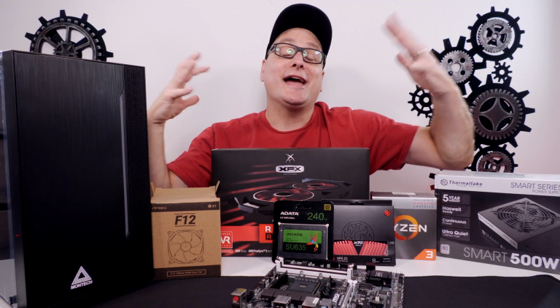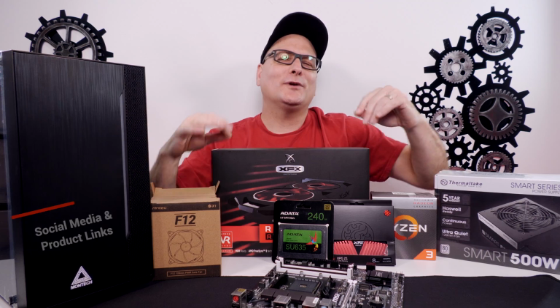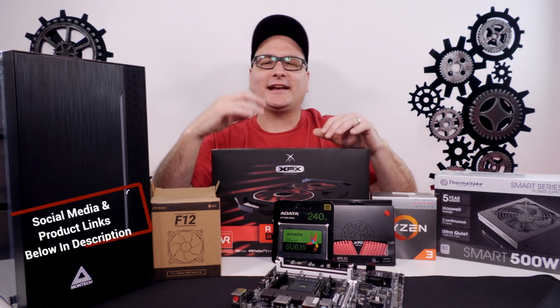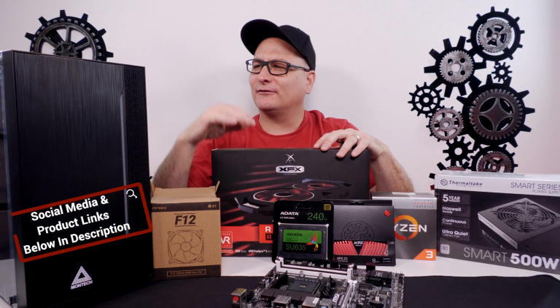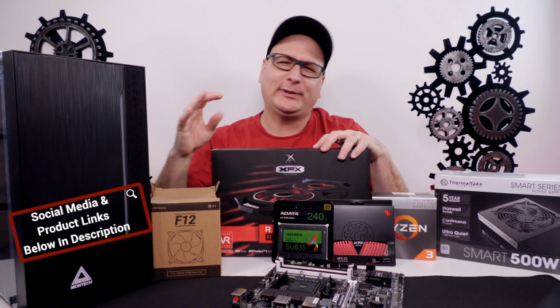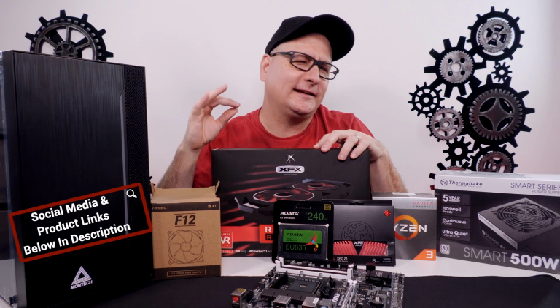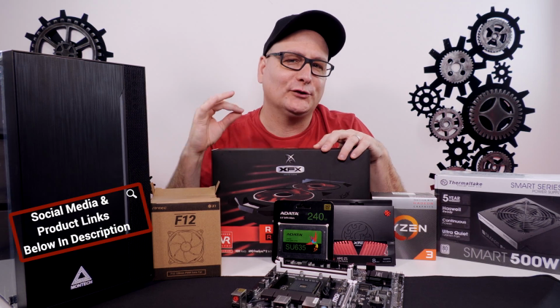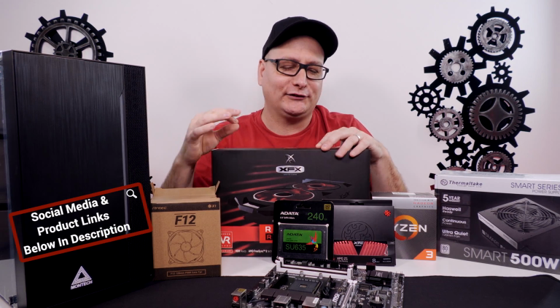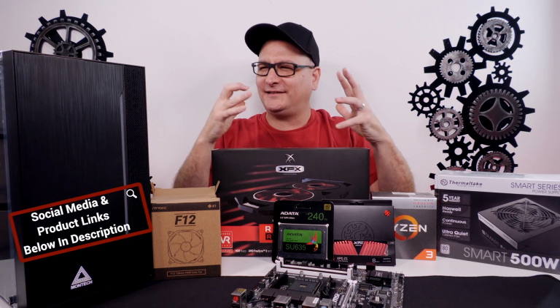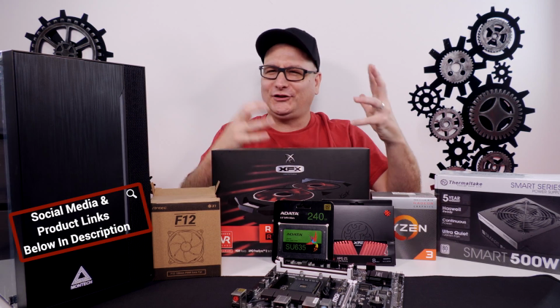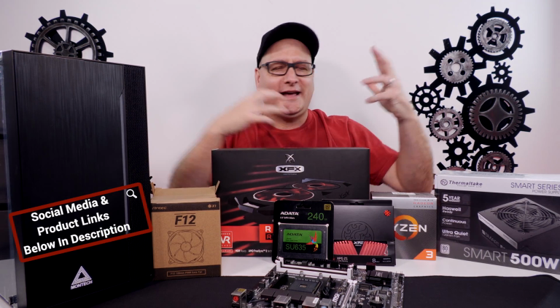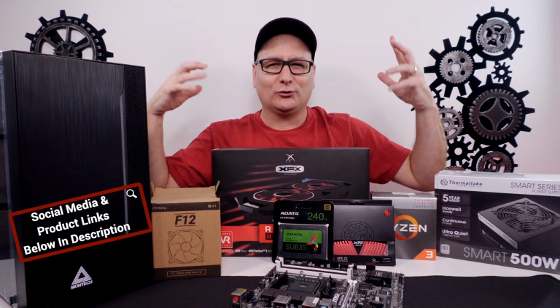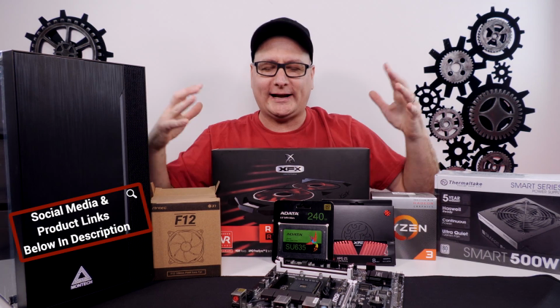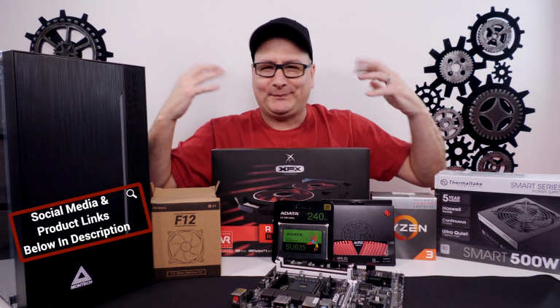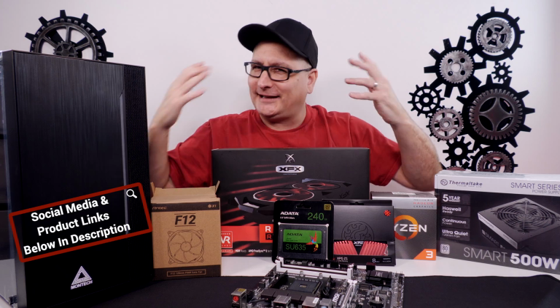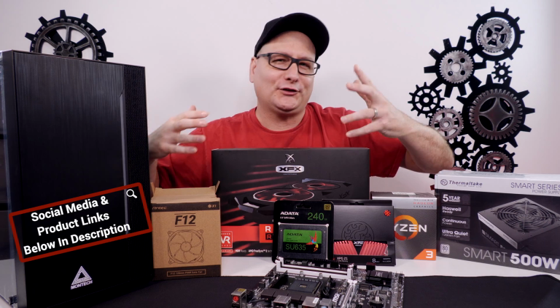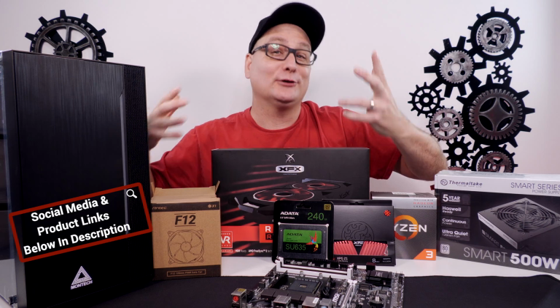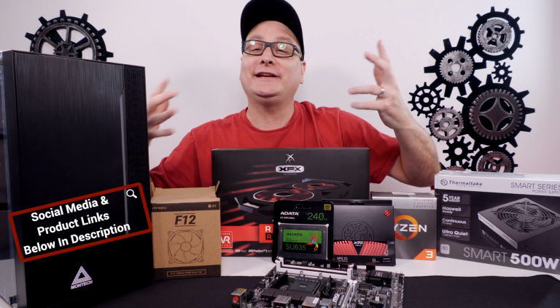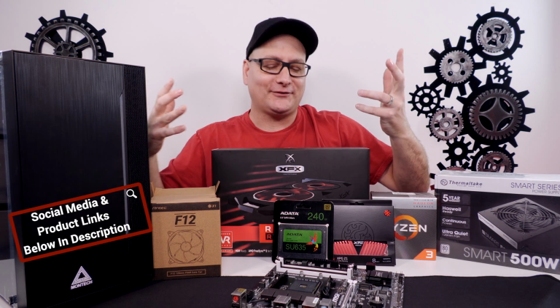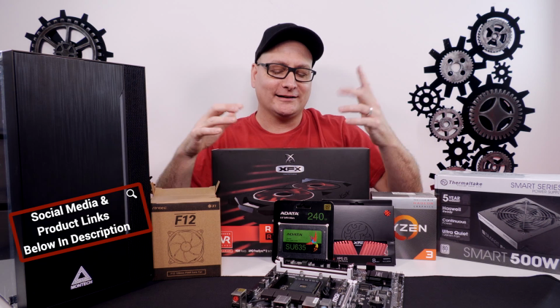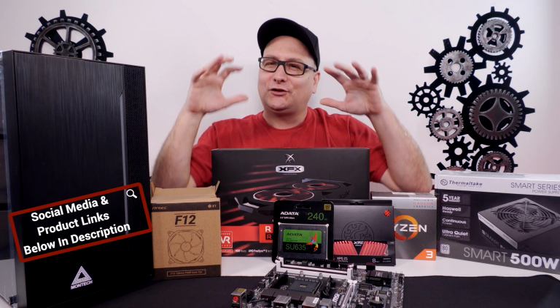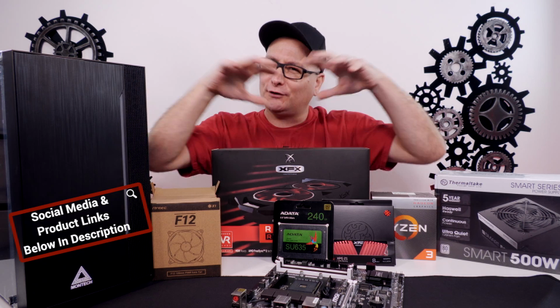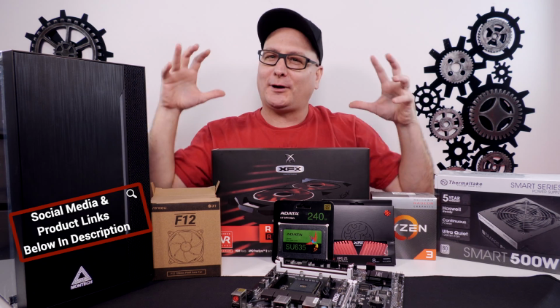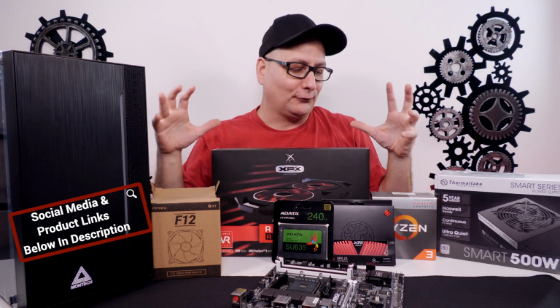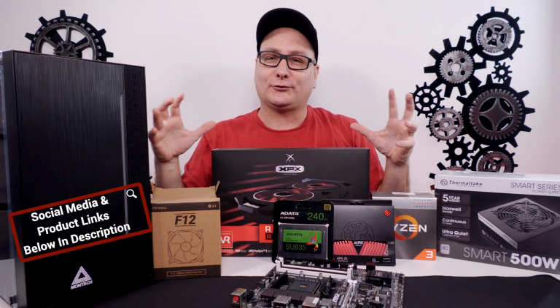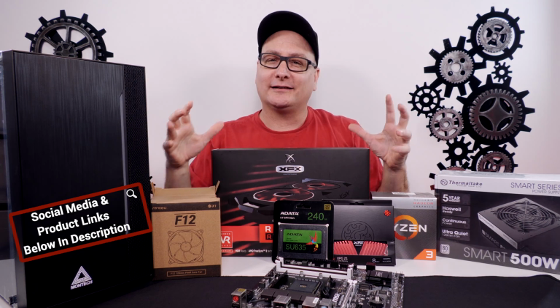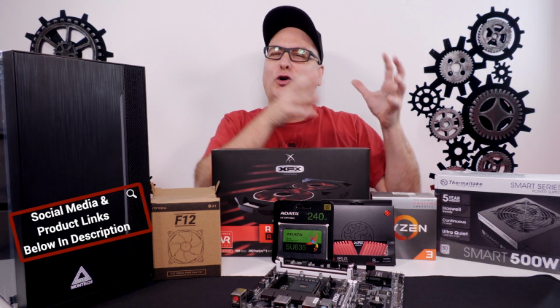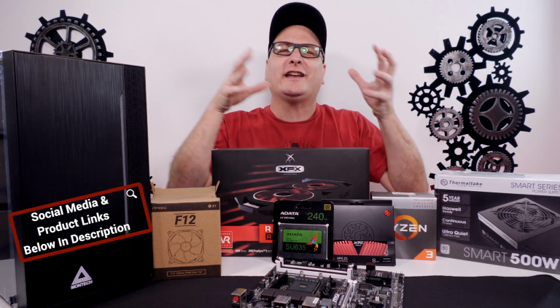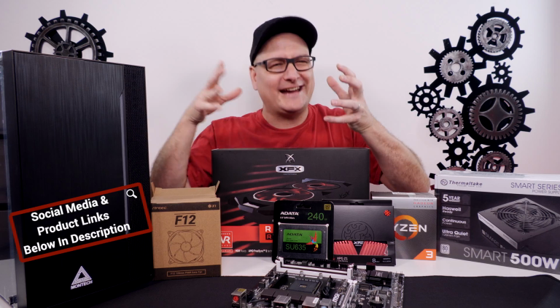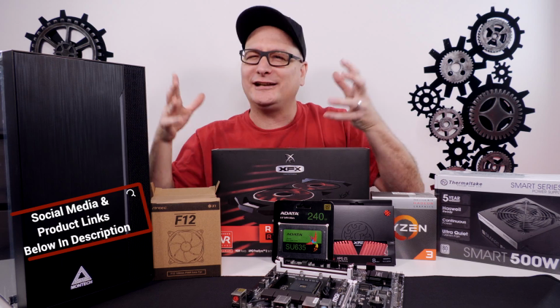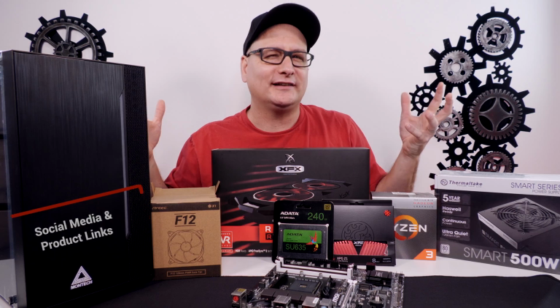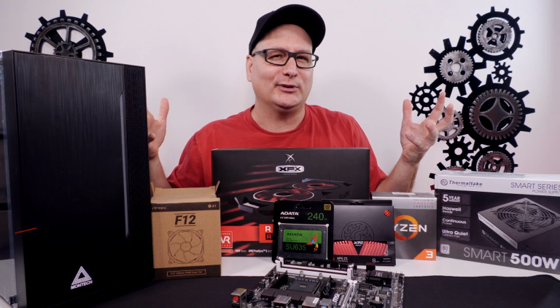Hey everyone, Techni here with the PC build video. Now this isn't just any old regular let's-just-build-a-PC video. The focus I want to put around this is a COVID-19 PC build.